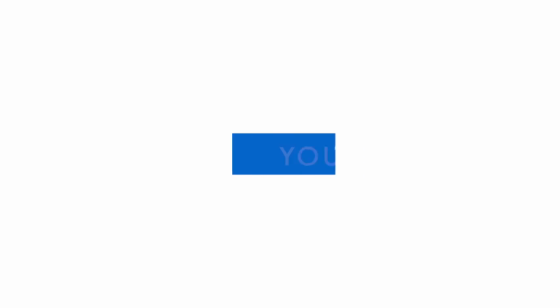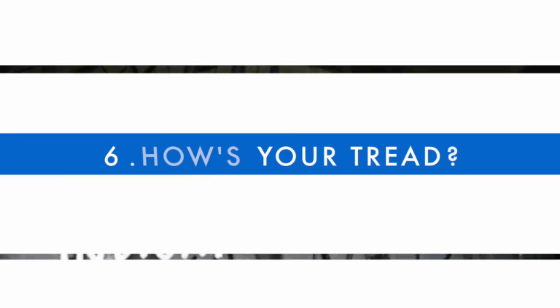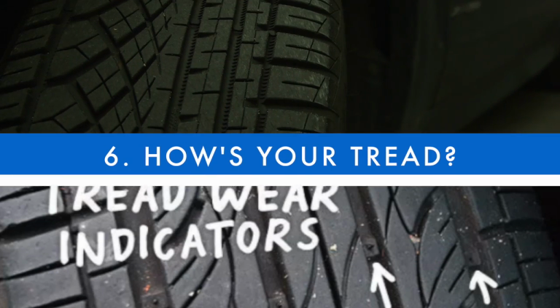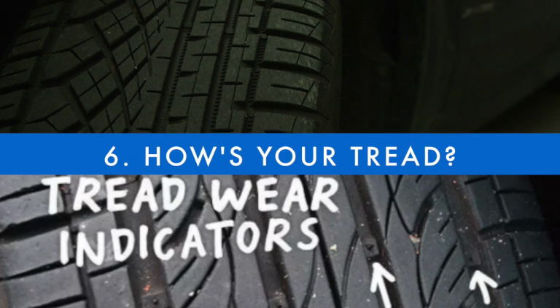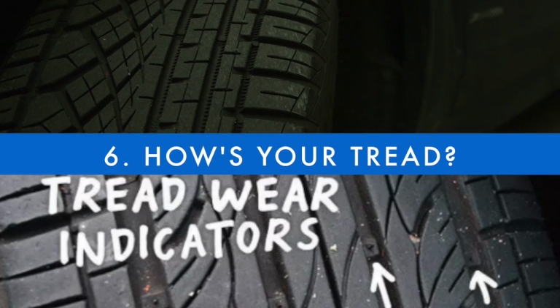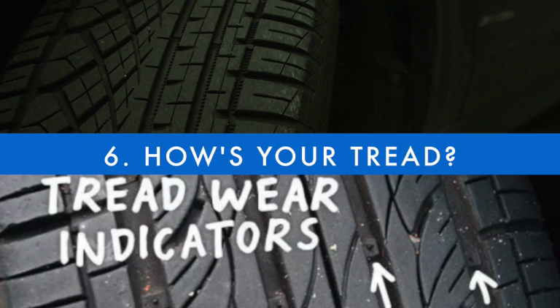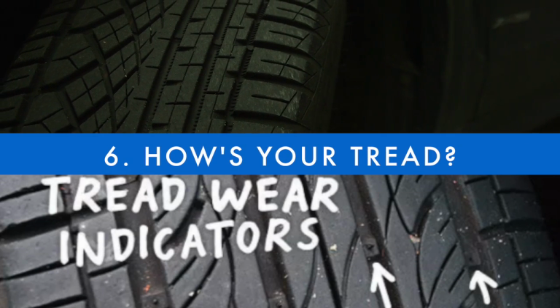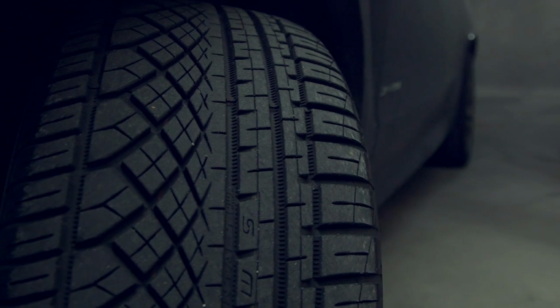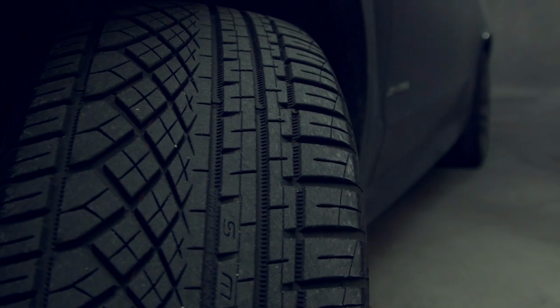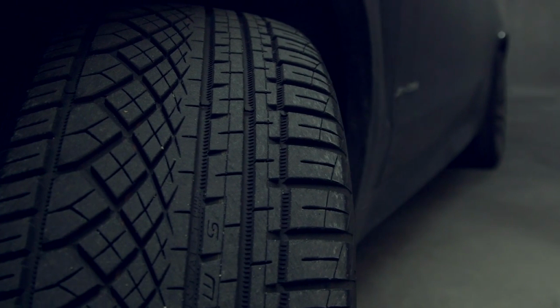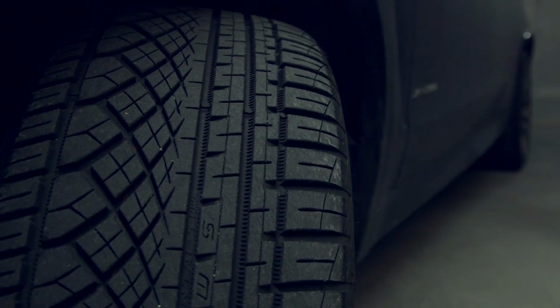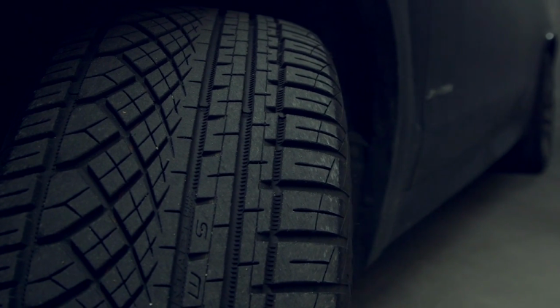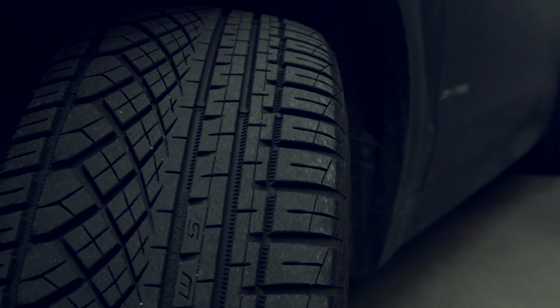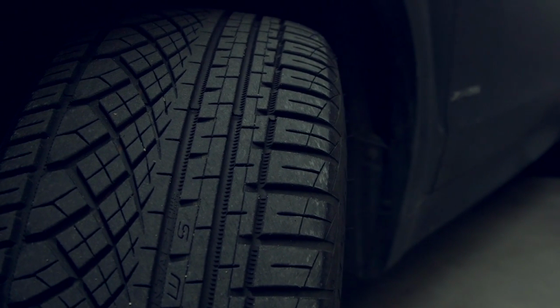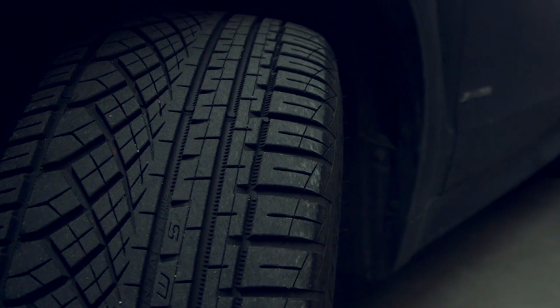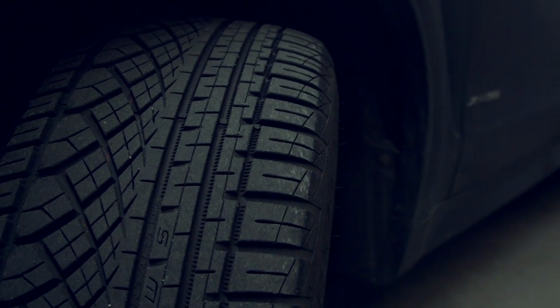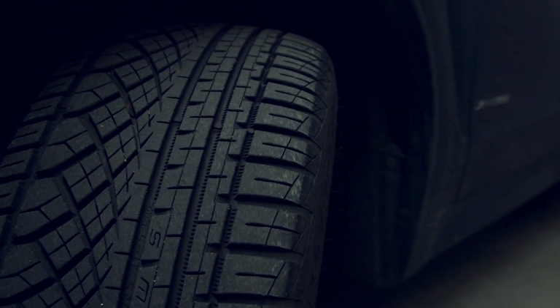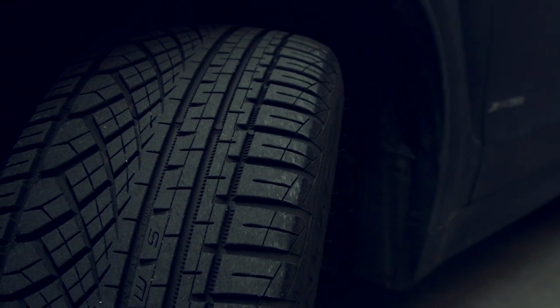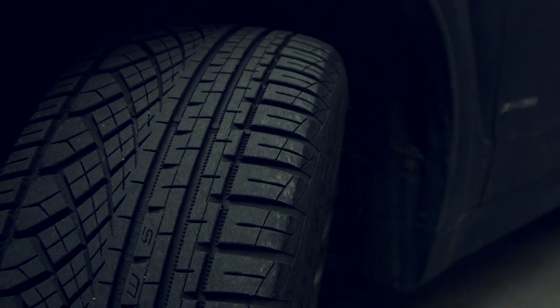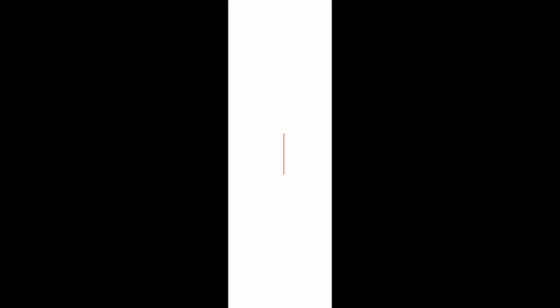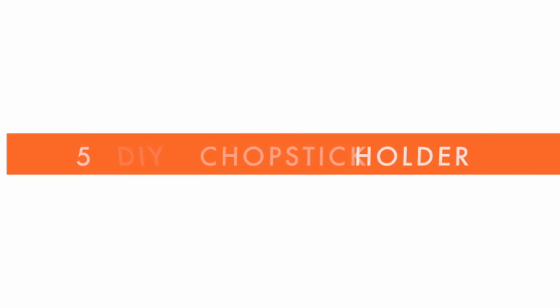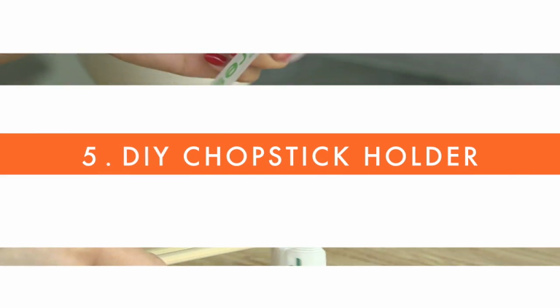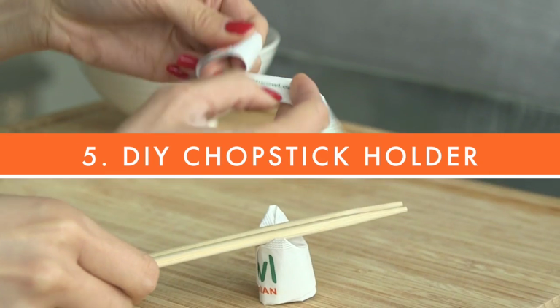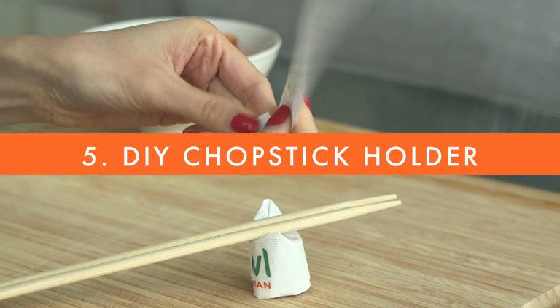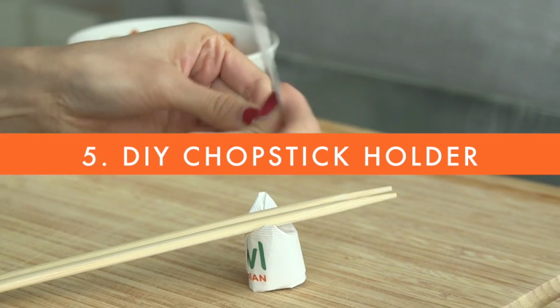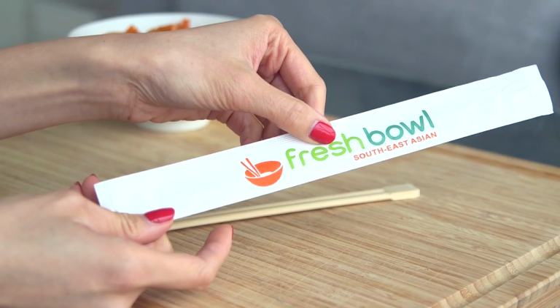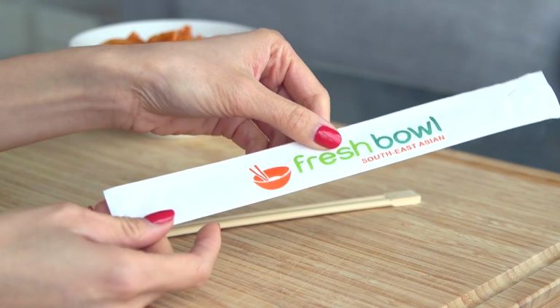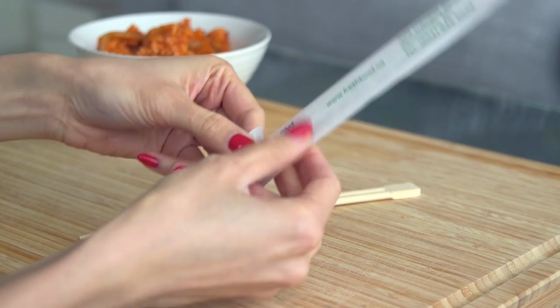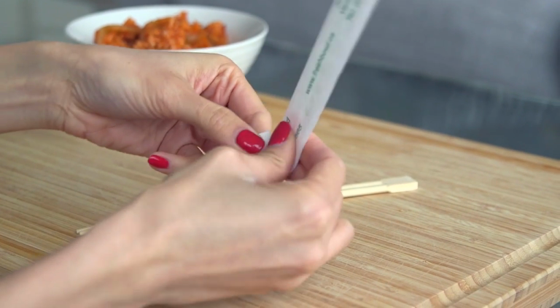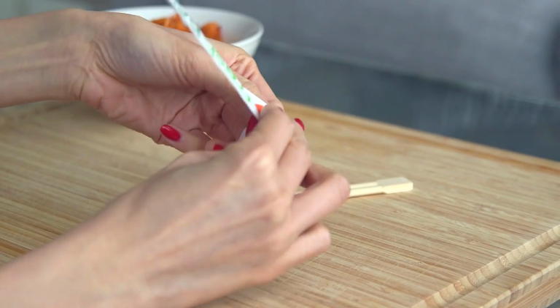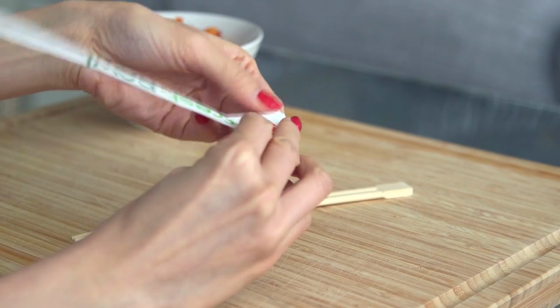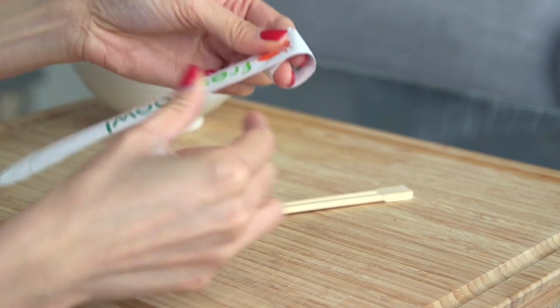Did you know the little bumps between your tire treads mark the minimum safe tread height? So if you're looking a little low, you might want to get your tires replaced.